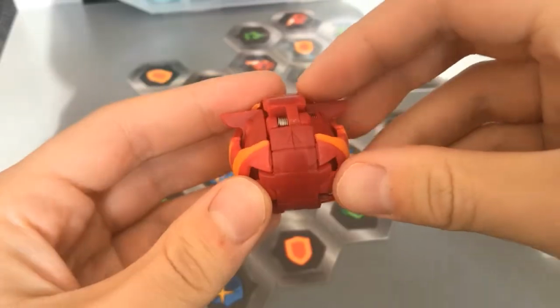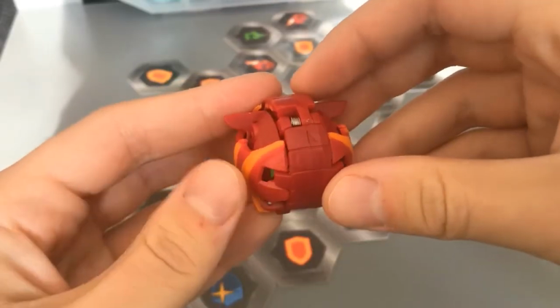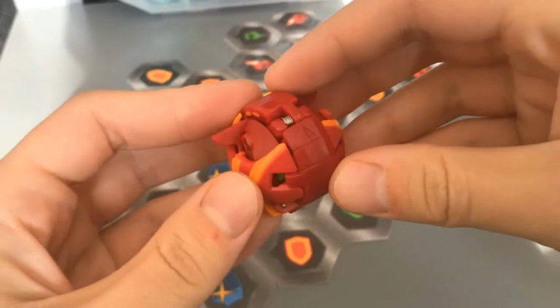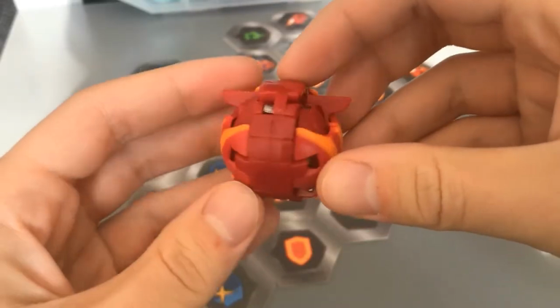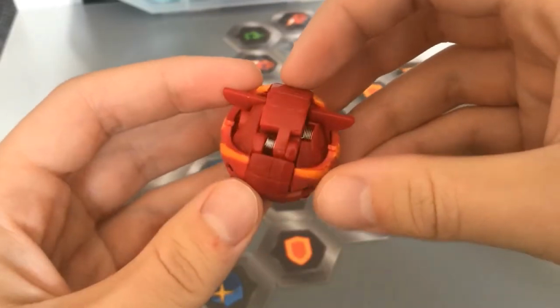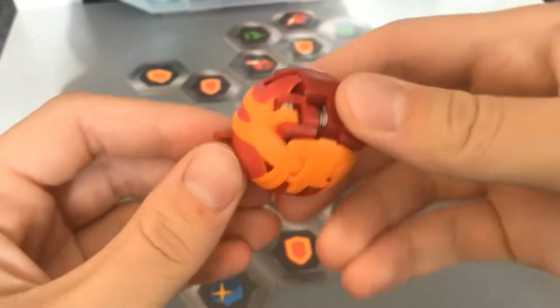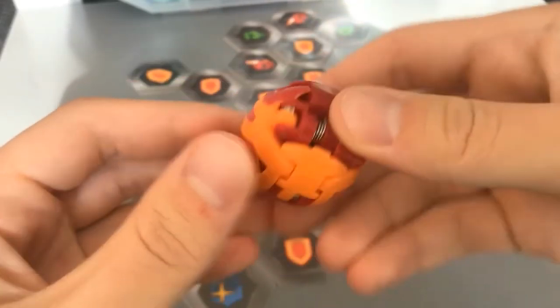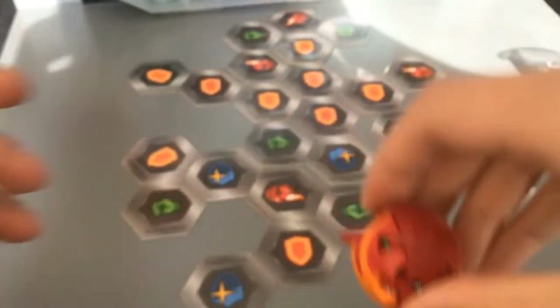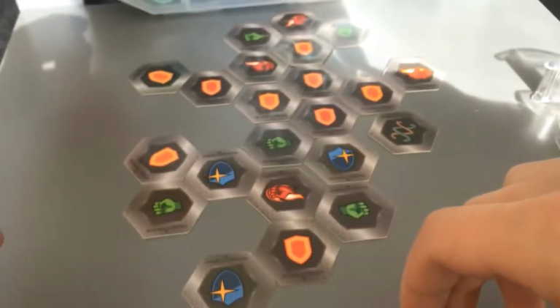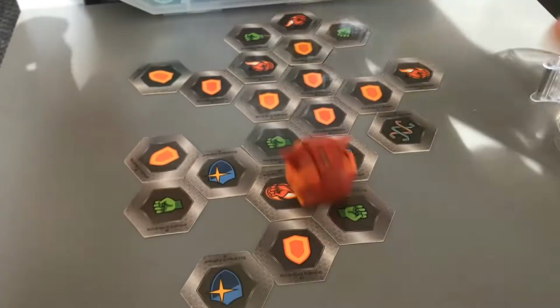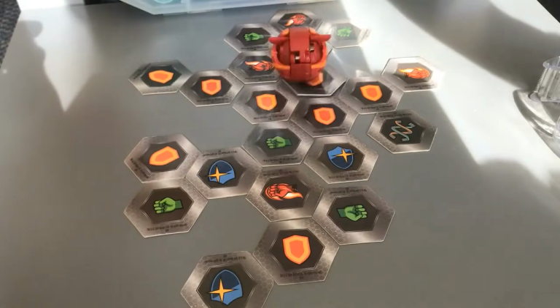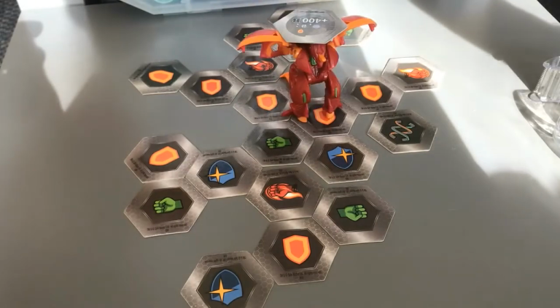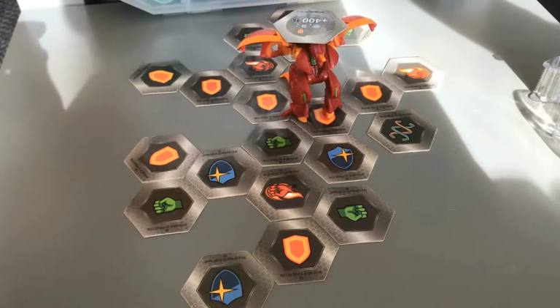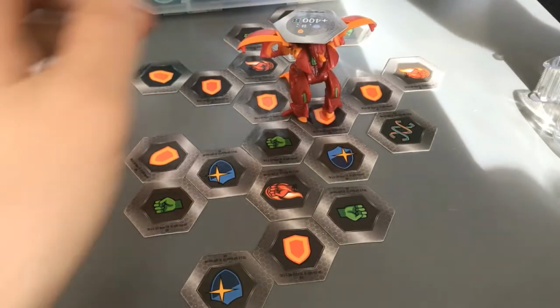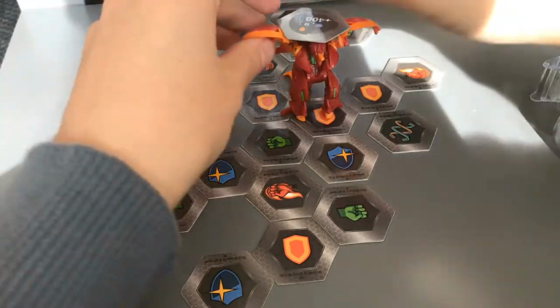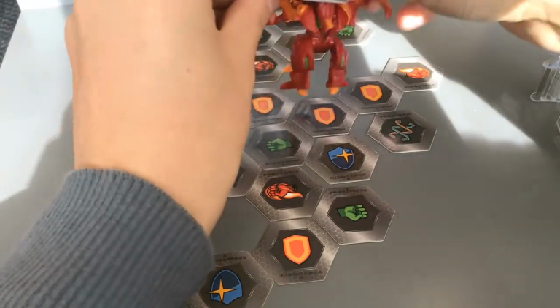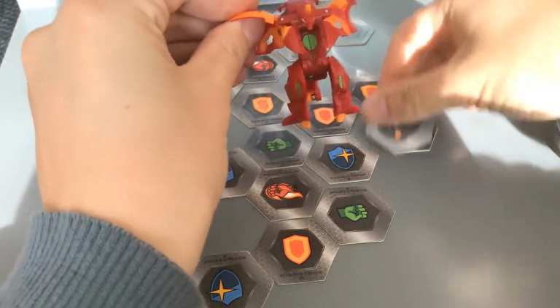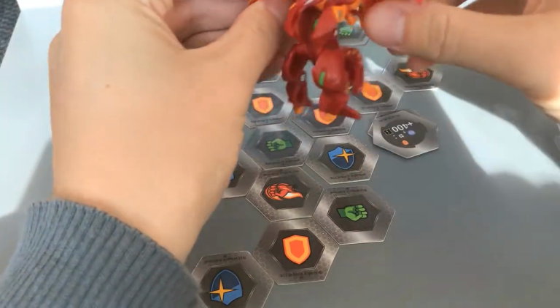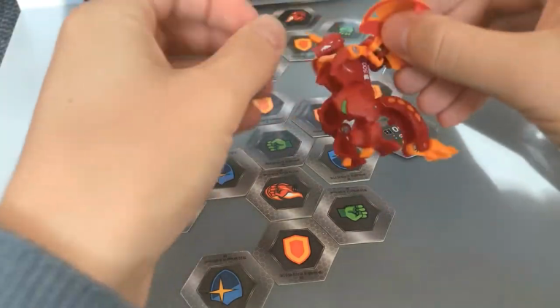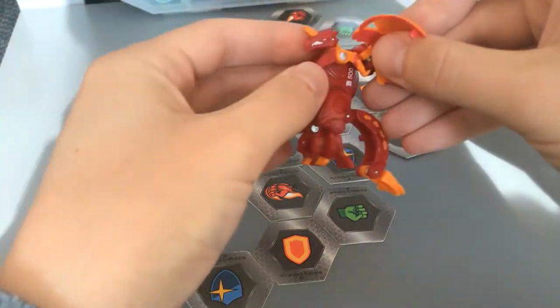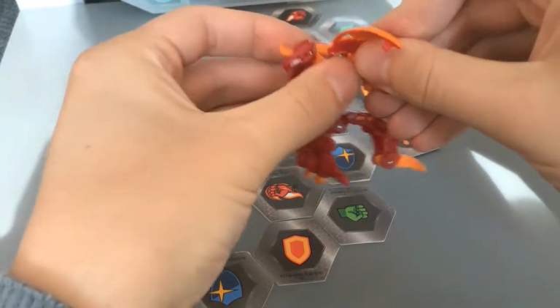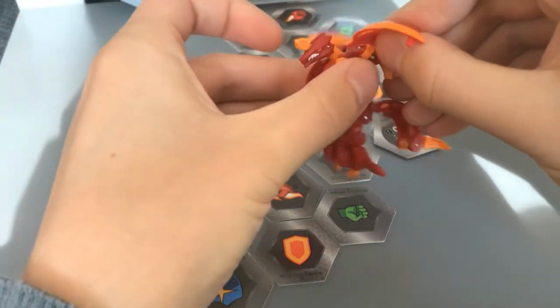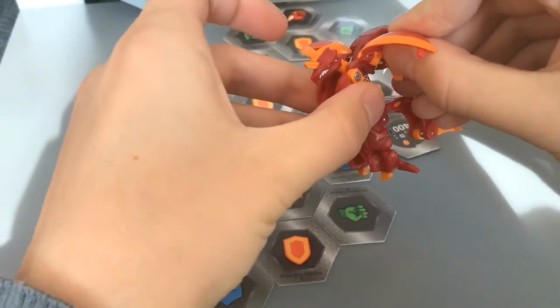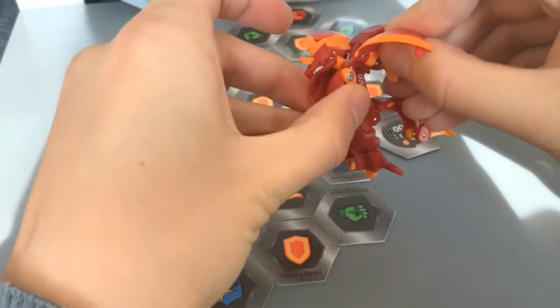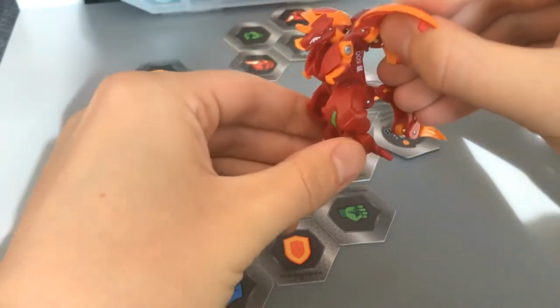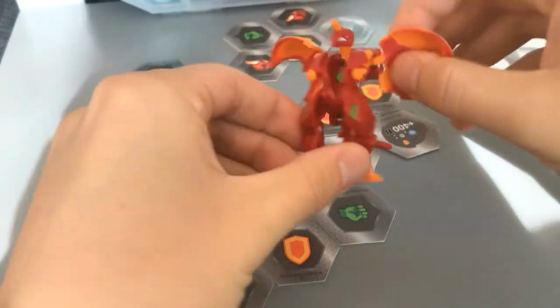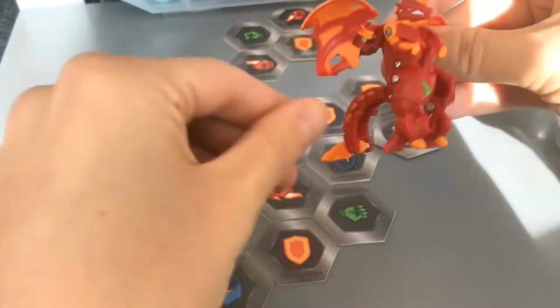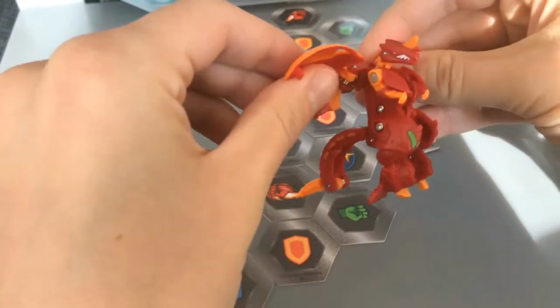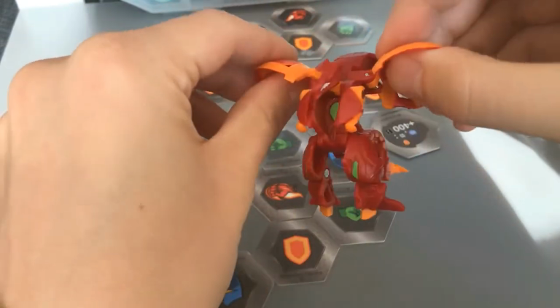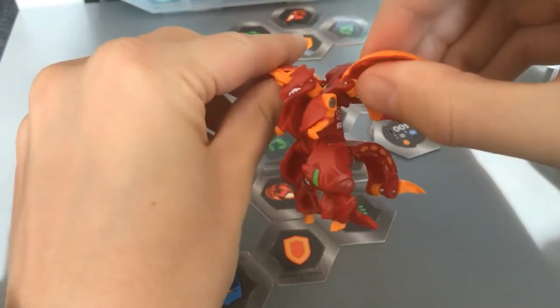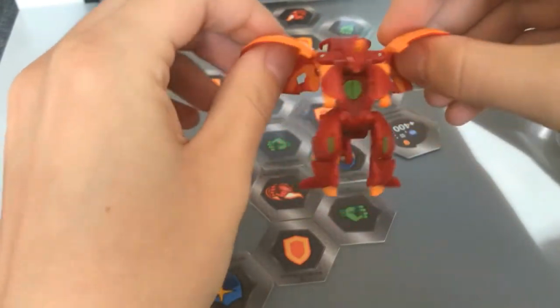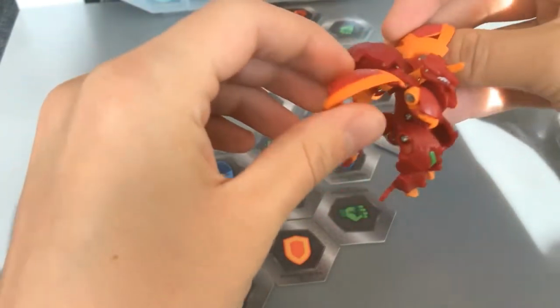Starting off we have the face of the Bakugan brand, Dragonoid. Damn, he's cool. He has tiny arms that you can pull down like this. He looks great, I love him. Love the design.